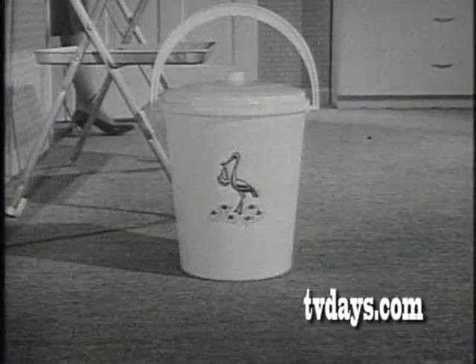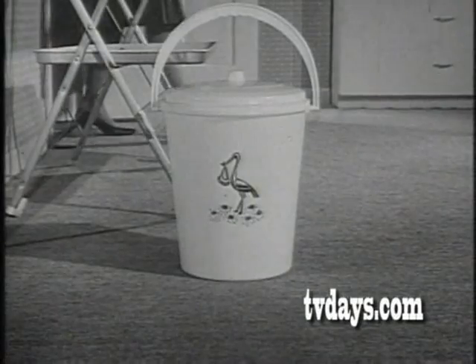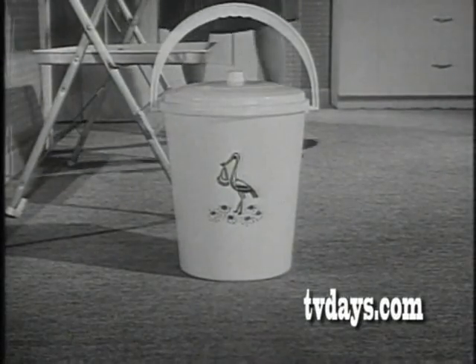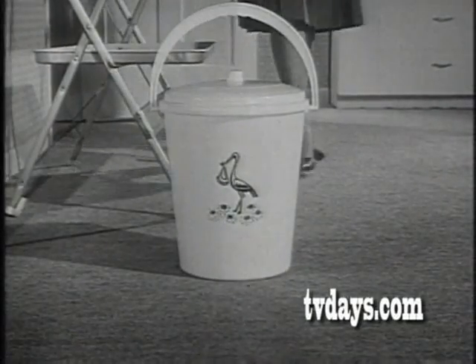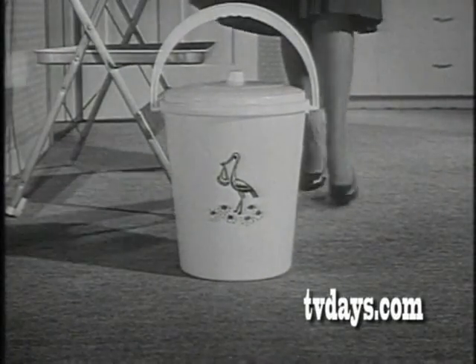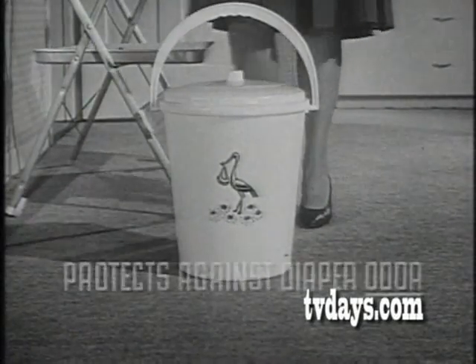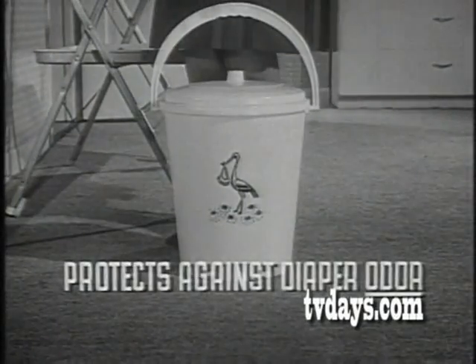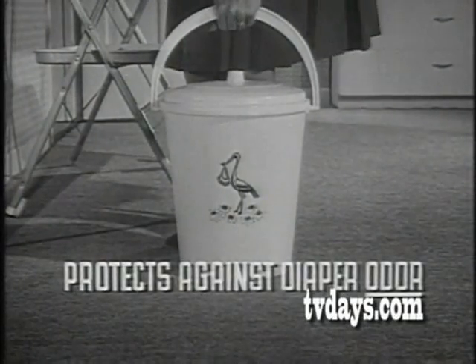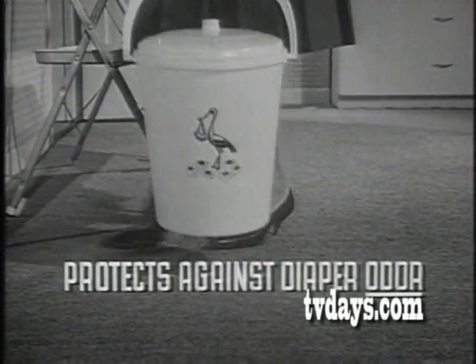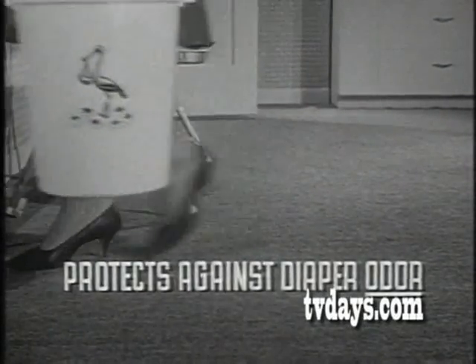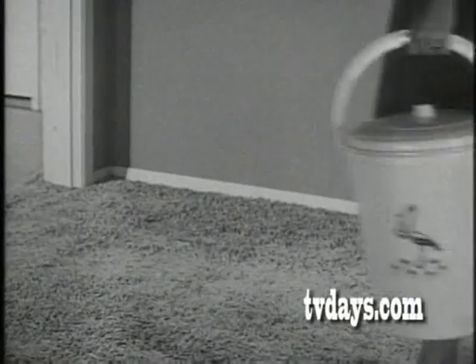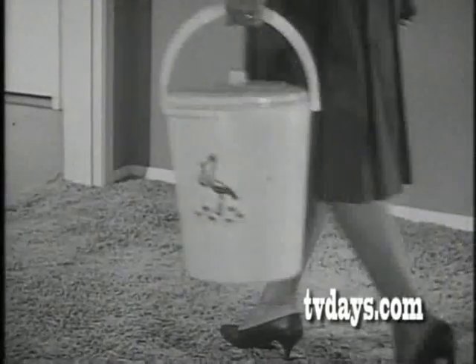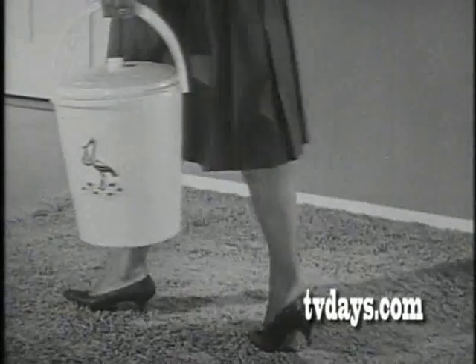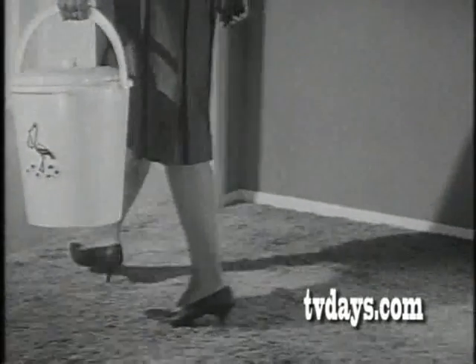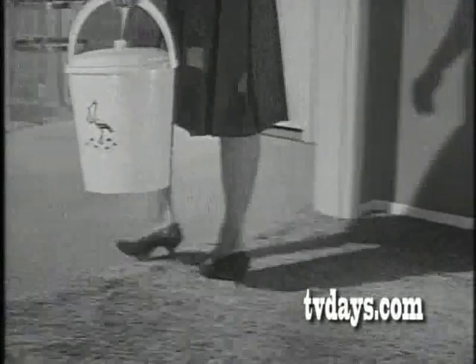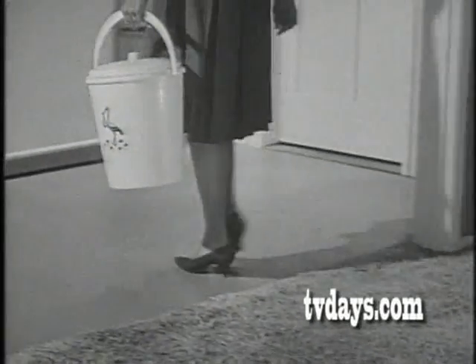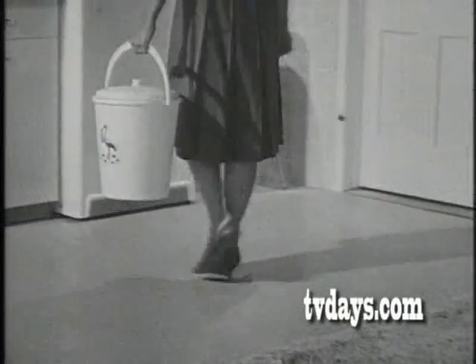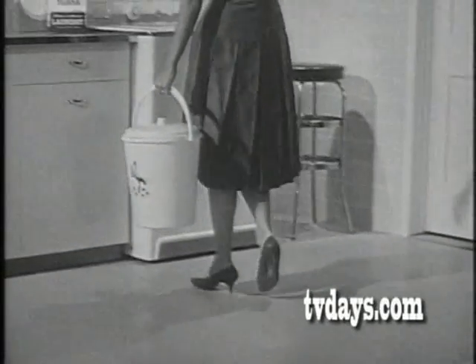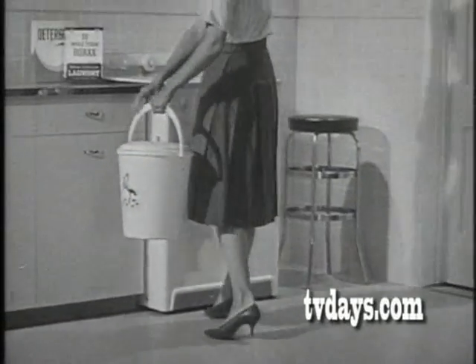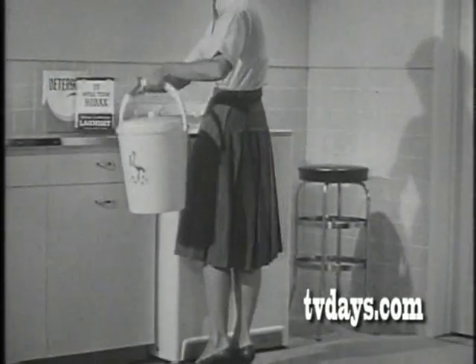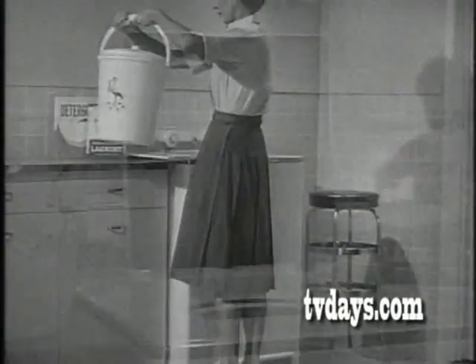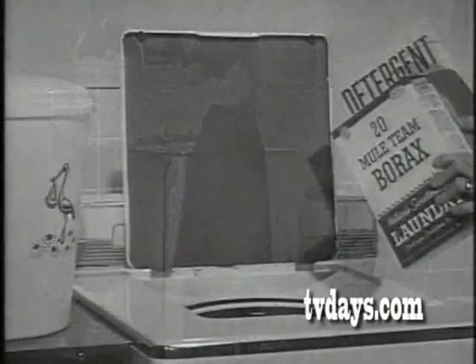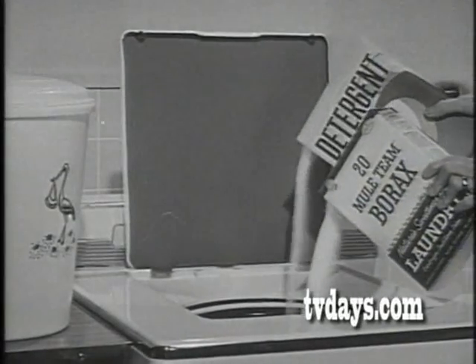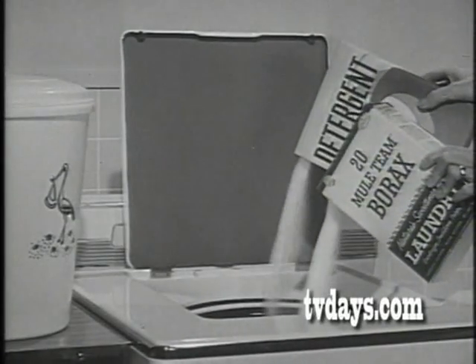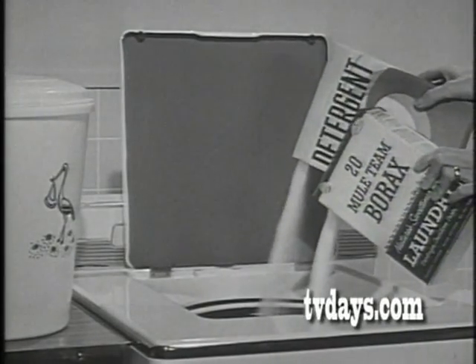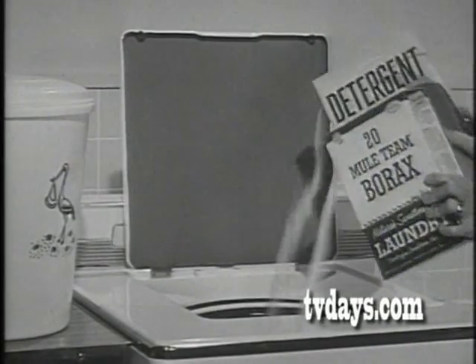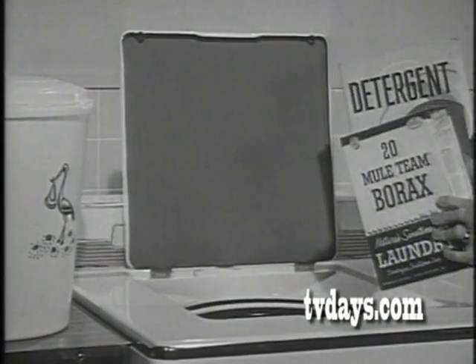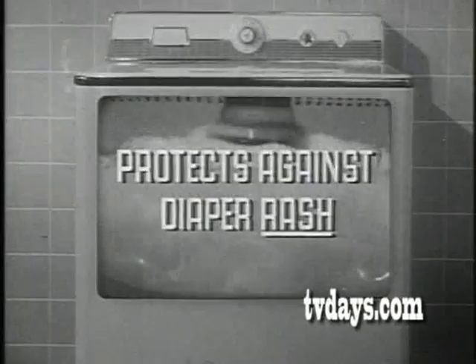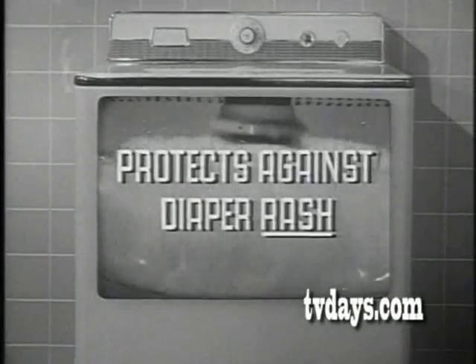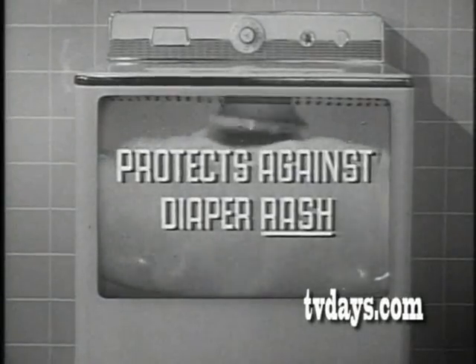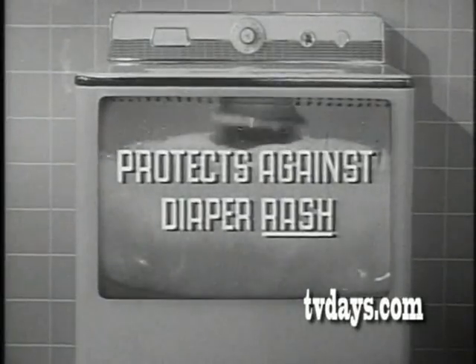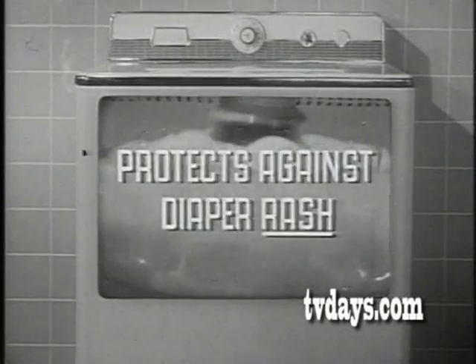While diapers are soaking, 20 Mule Team Borax protects against diaper odor, keeps baby's room fresh and odor-free, conditions diapers for washing too. And added to your detergent, 20 Mule Team Borax protects against diaper rash.